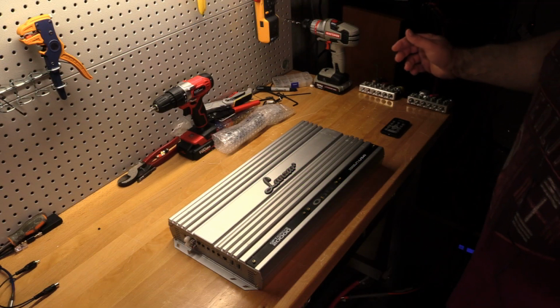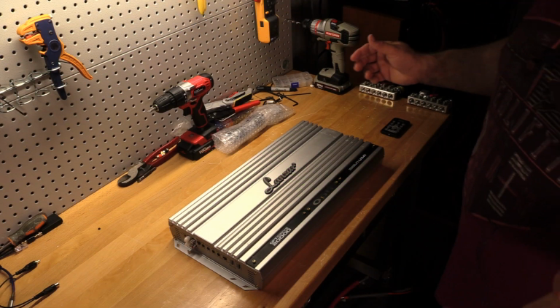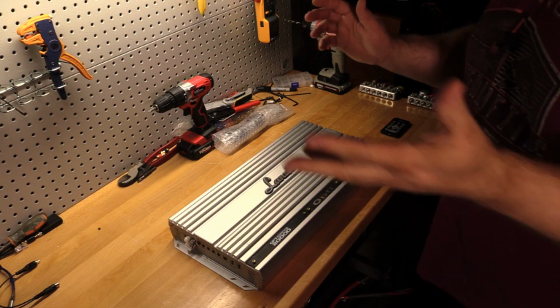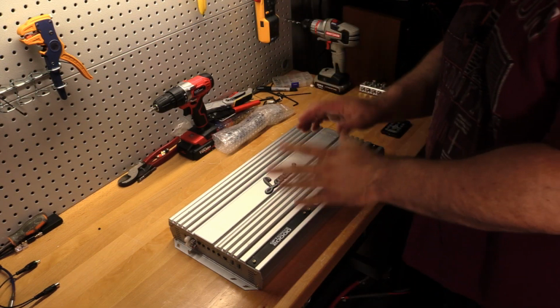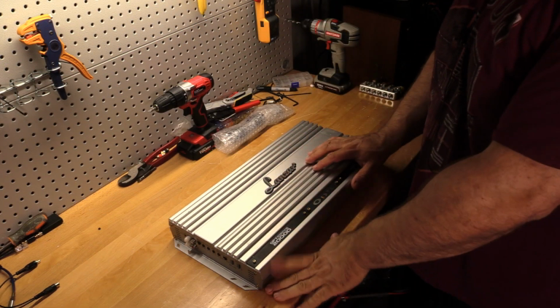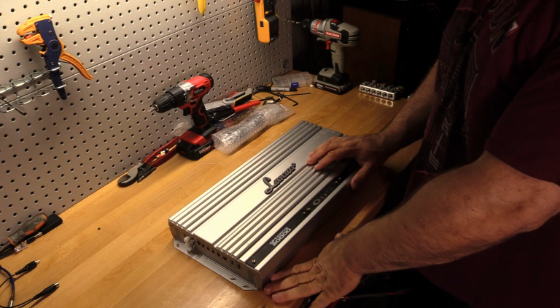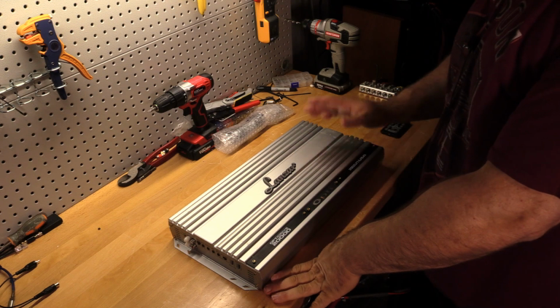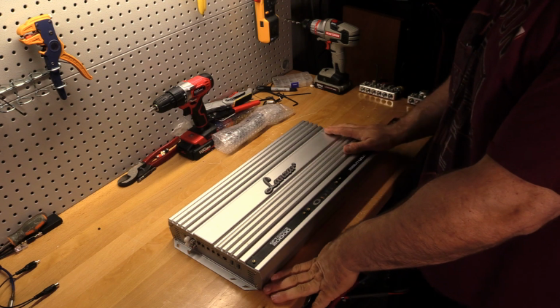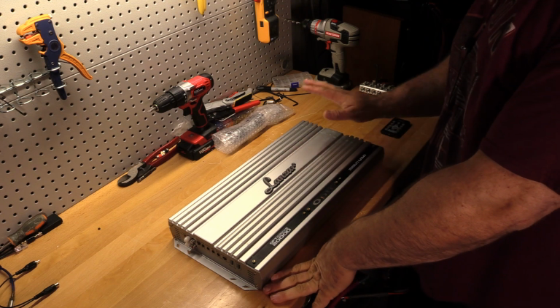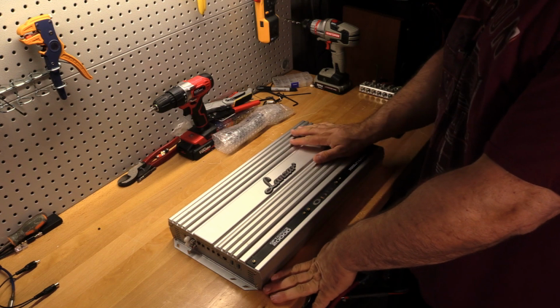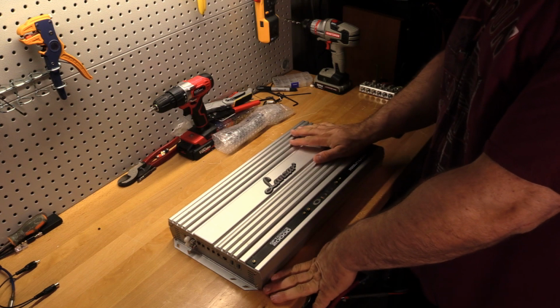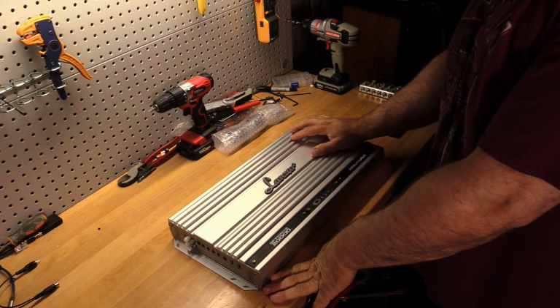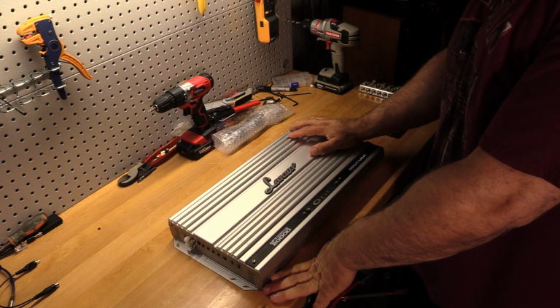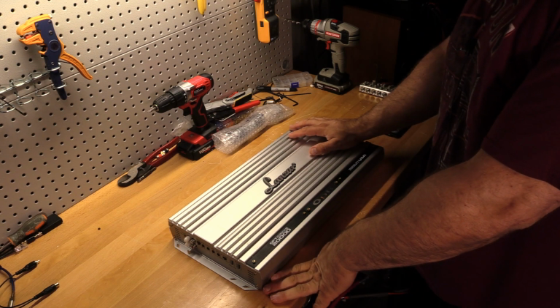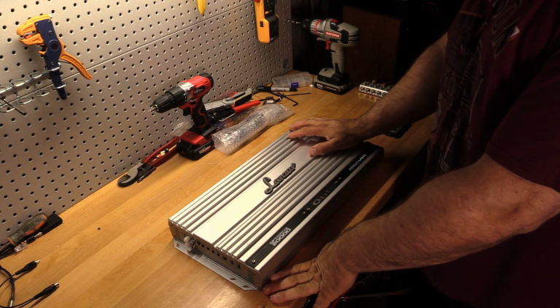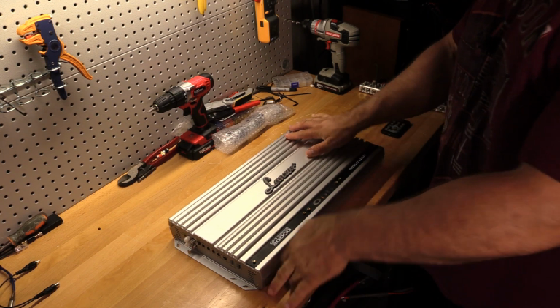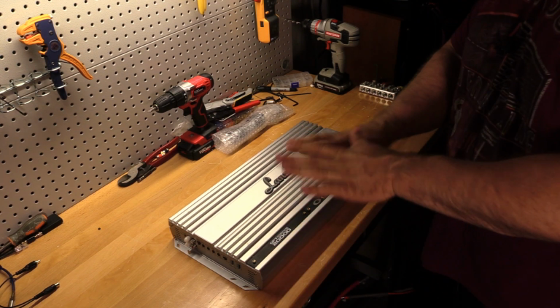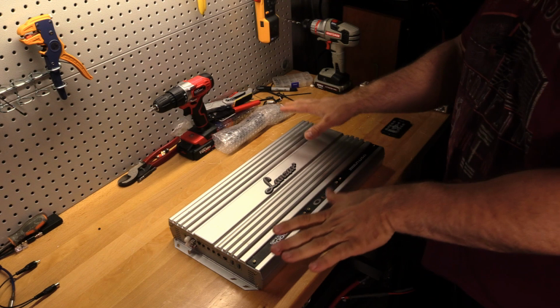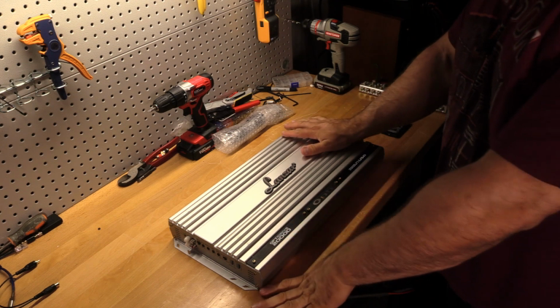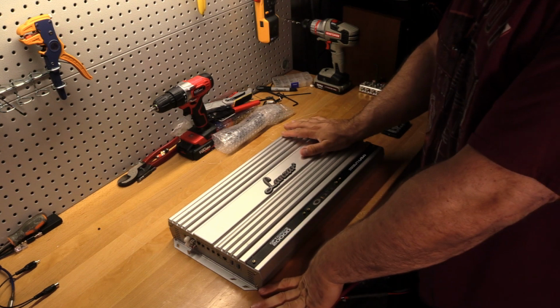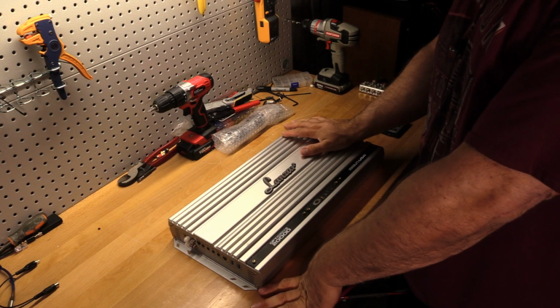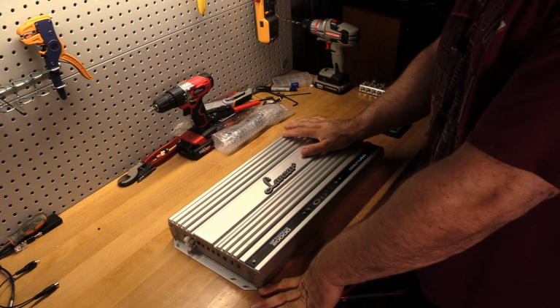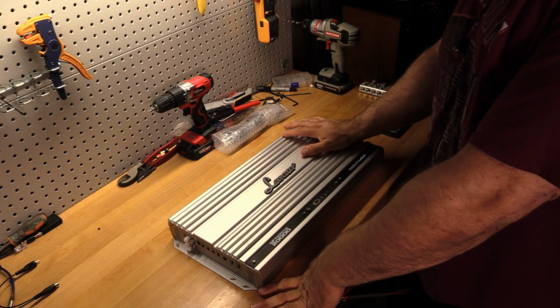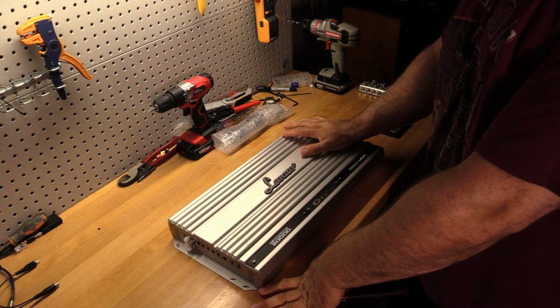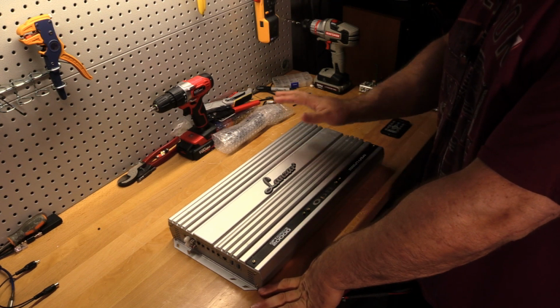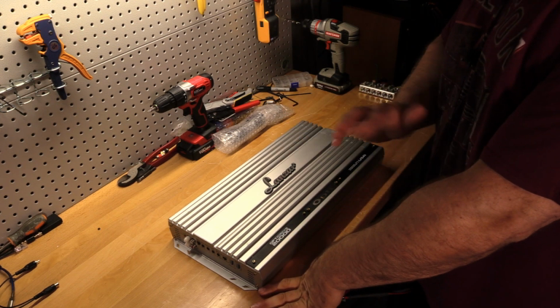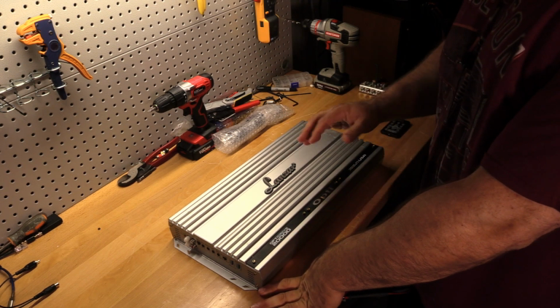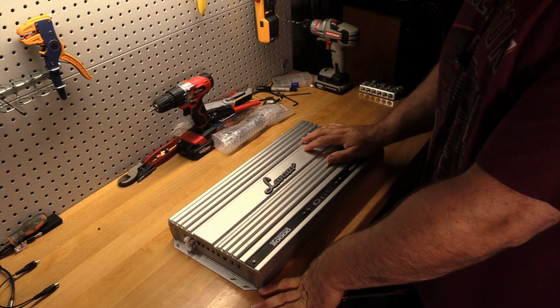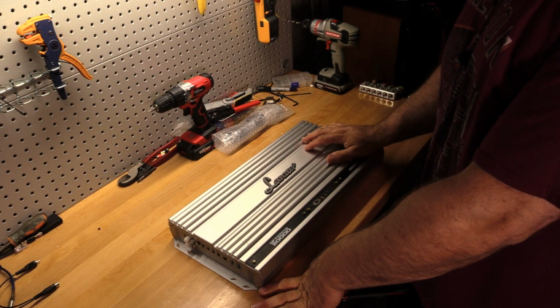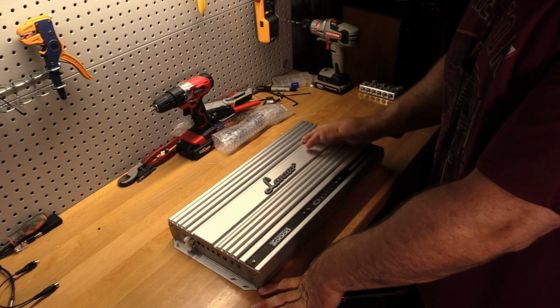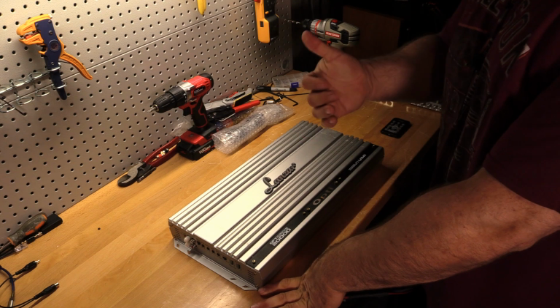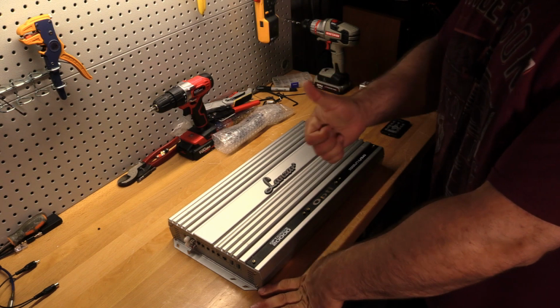Final thoughts here on the Lanzar Opti 2000D. We just saw the results — starting with: is it a gem or is it a bust? I'm going with the gem.